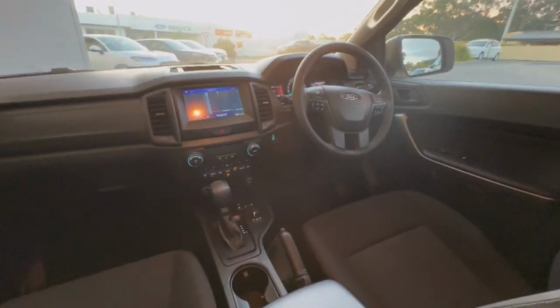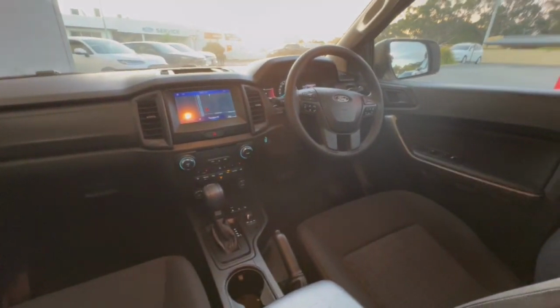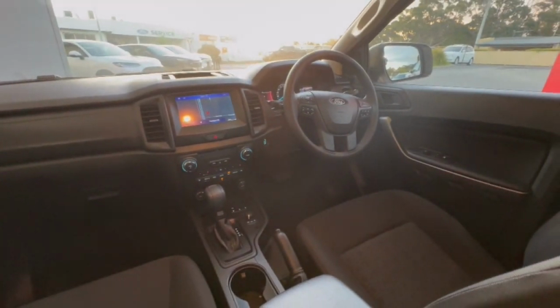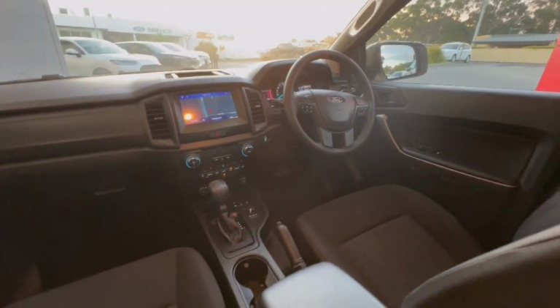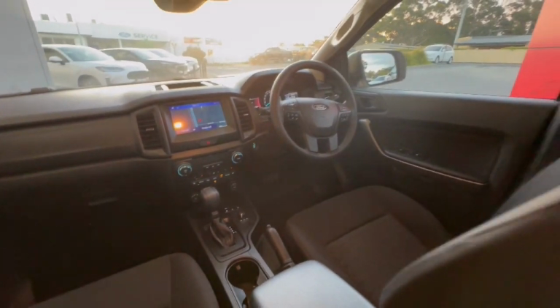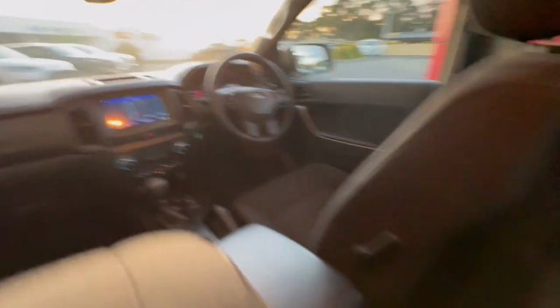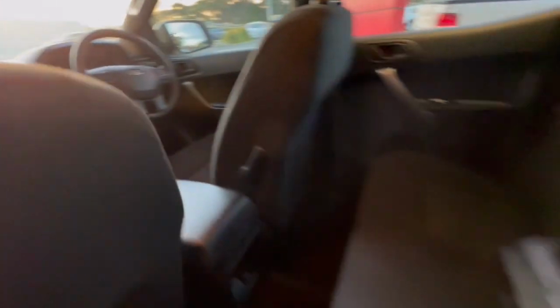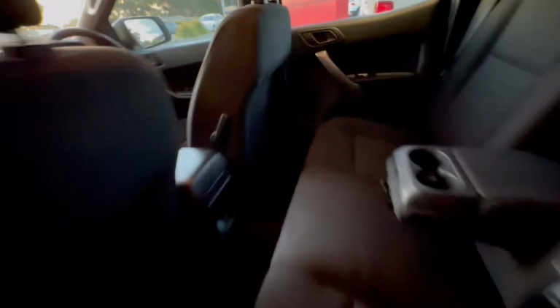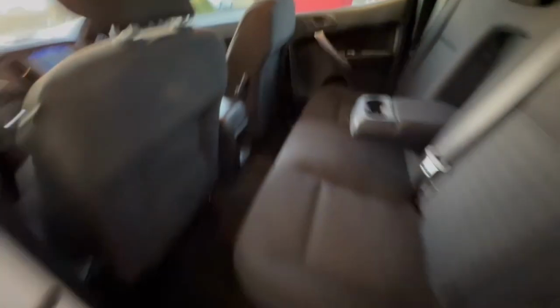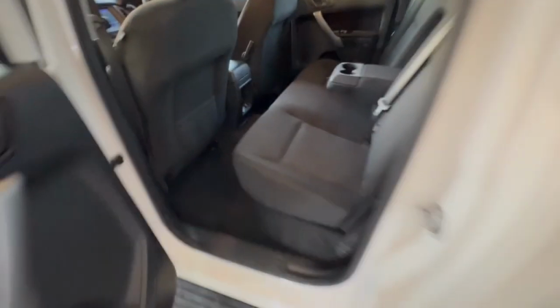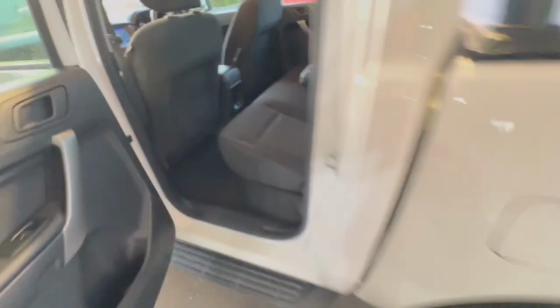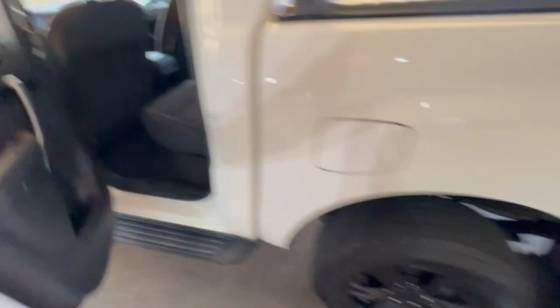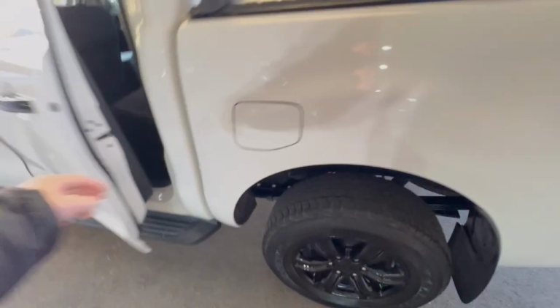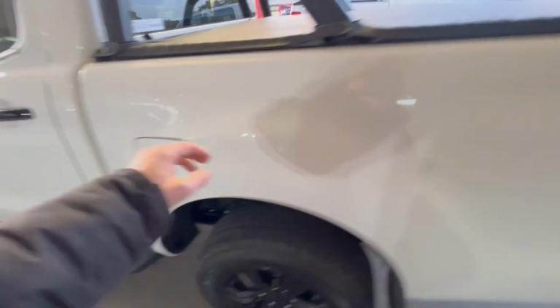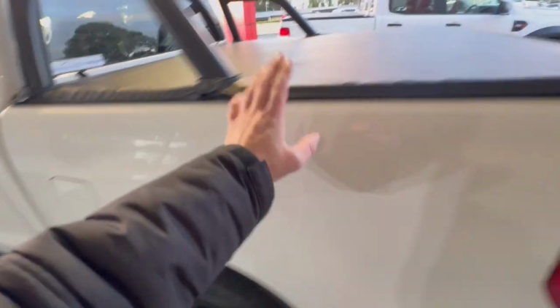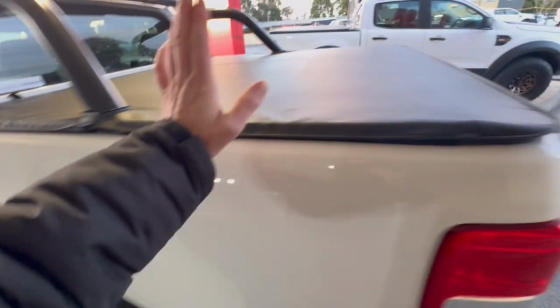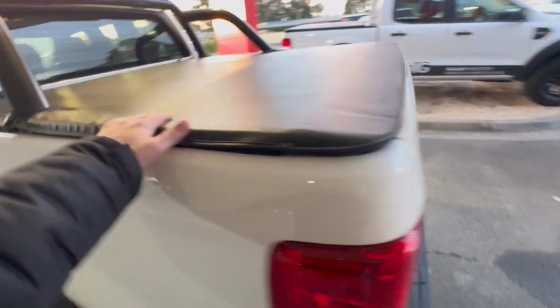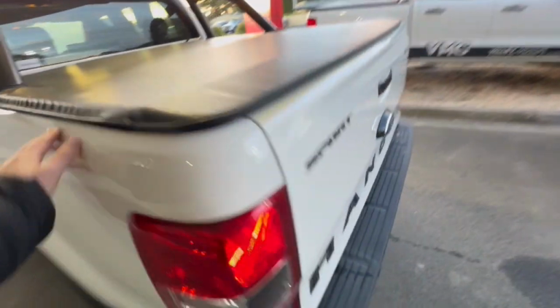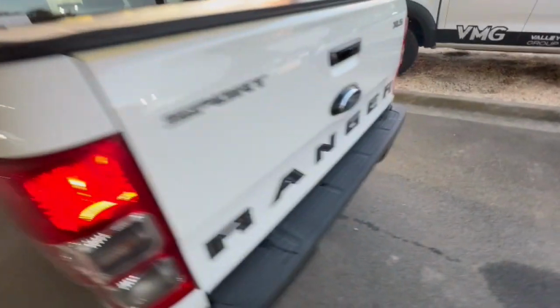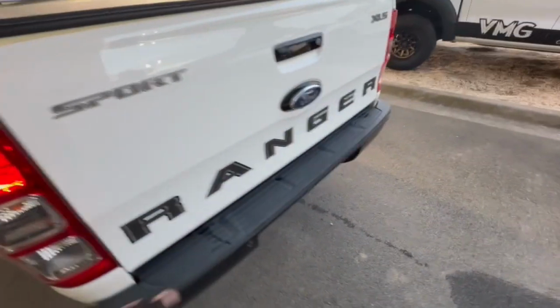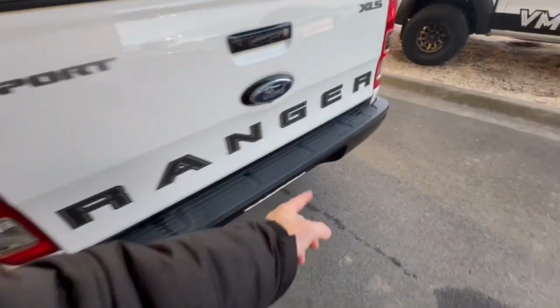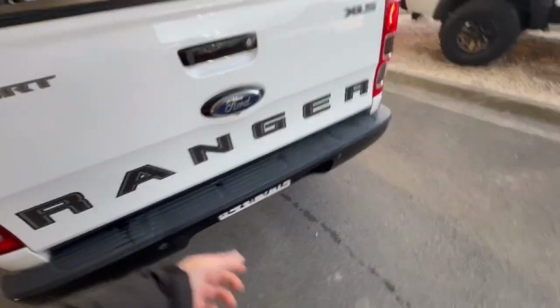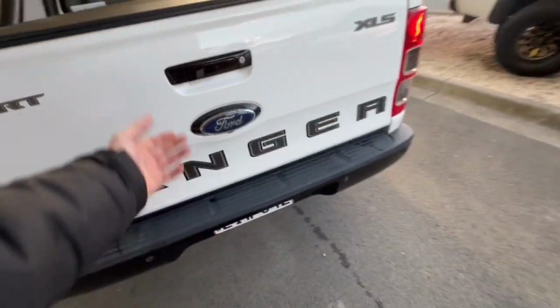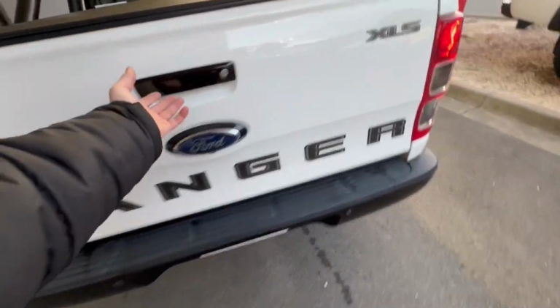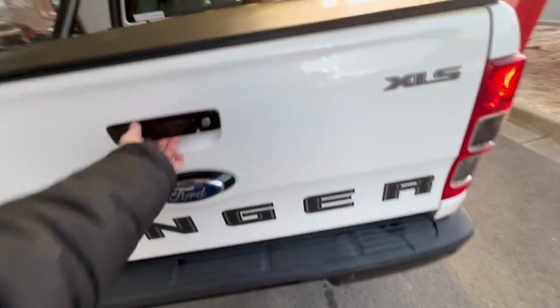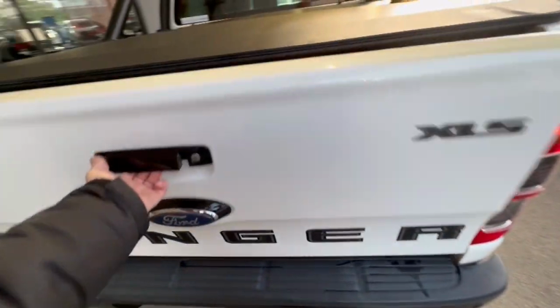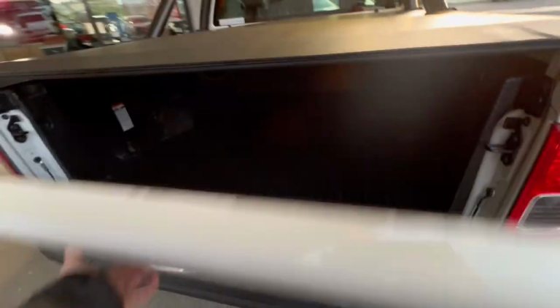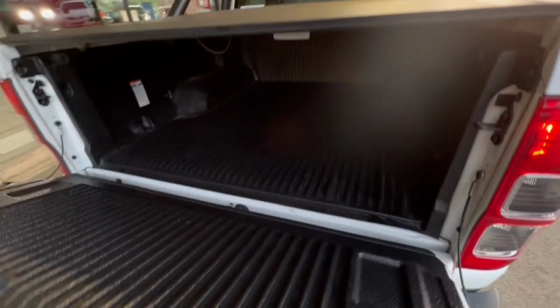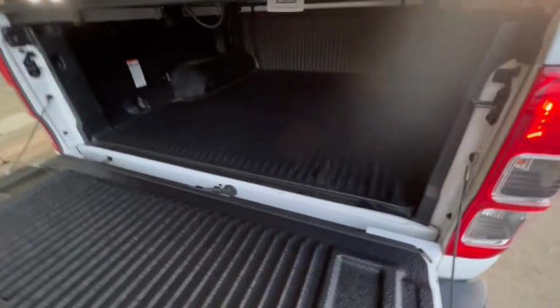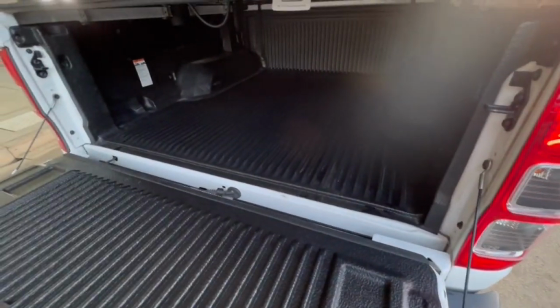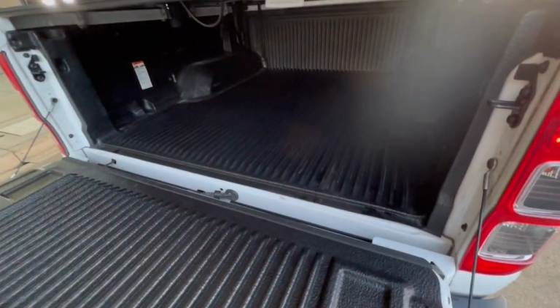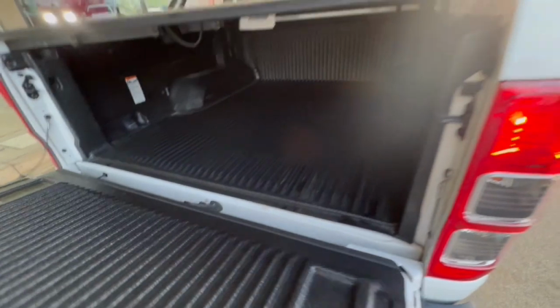You've got your touchscreen through there as well, and coming around to the back you do have your soft tonneau cover, black rear bar, and also tub liner.